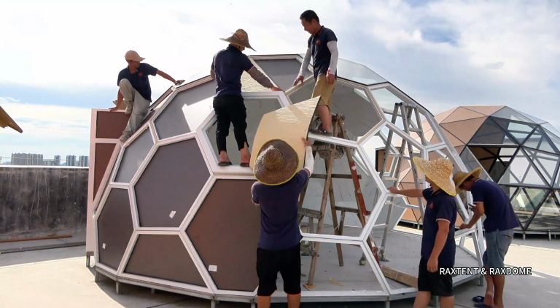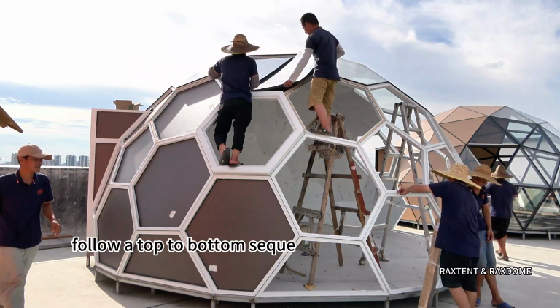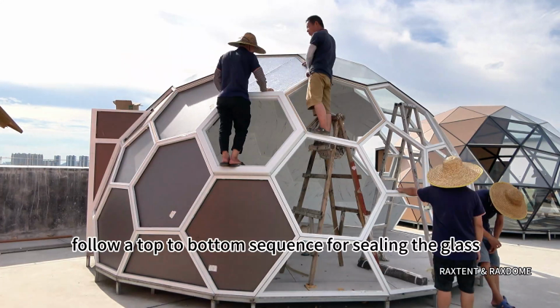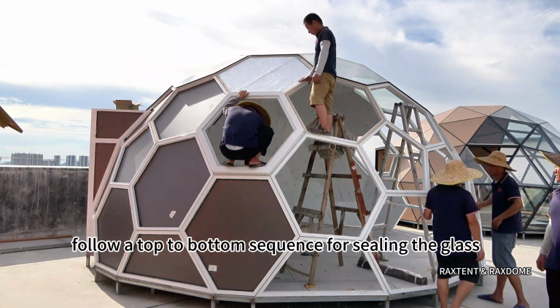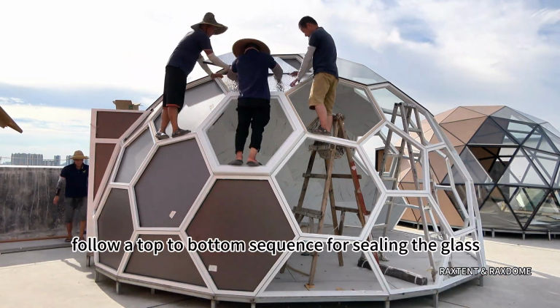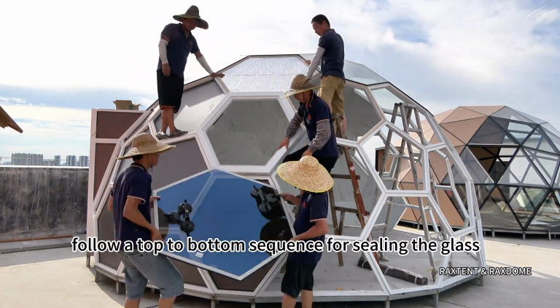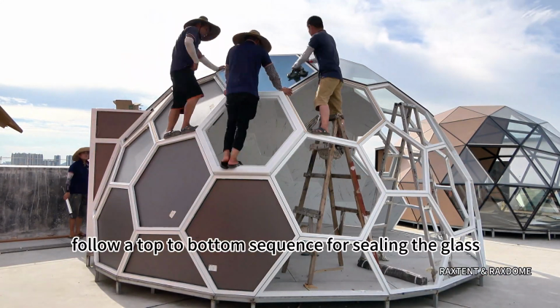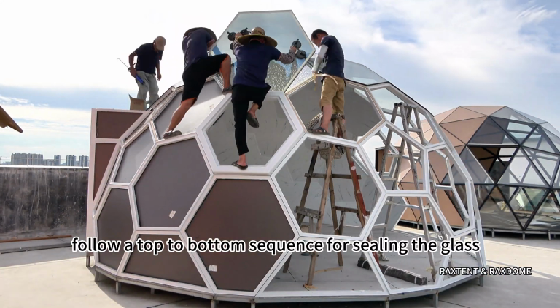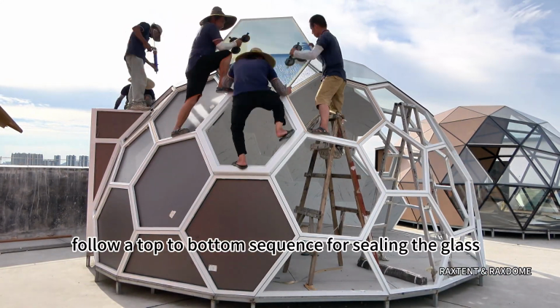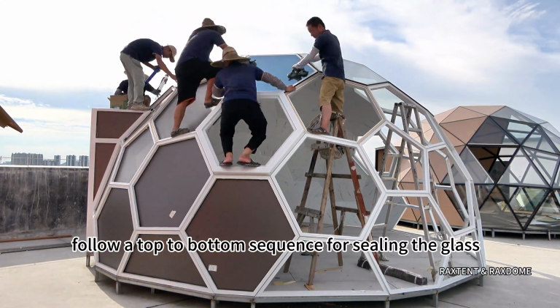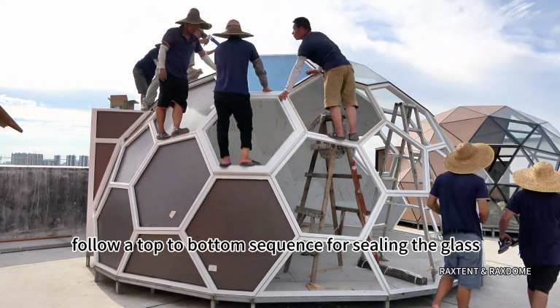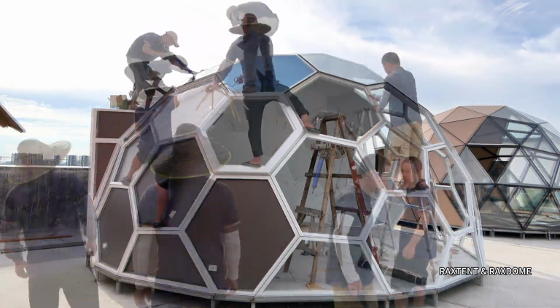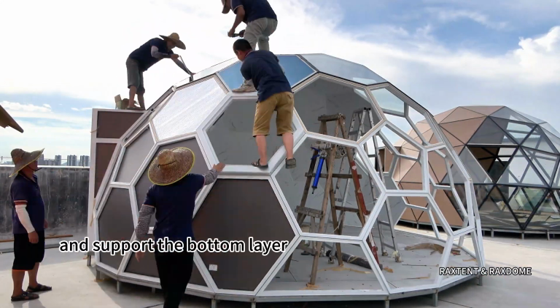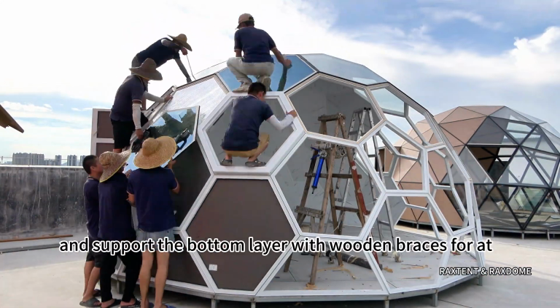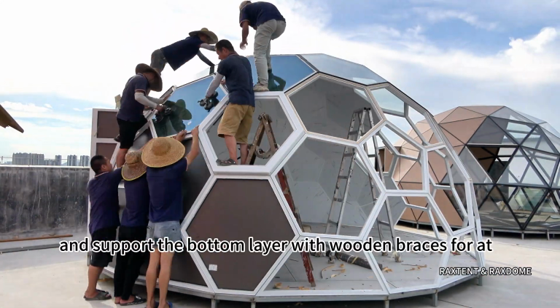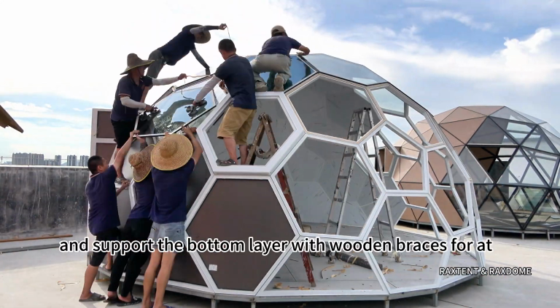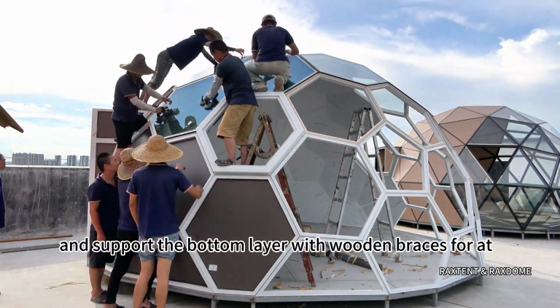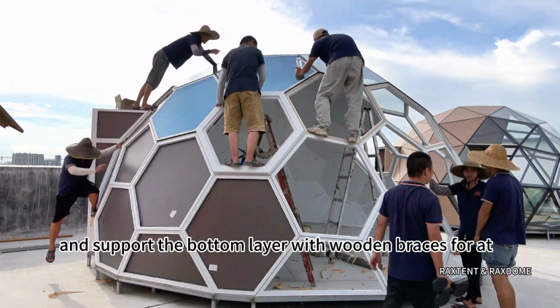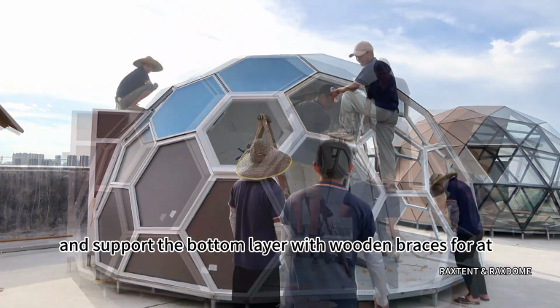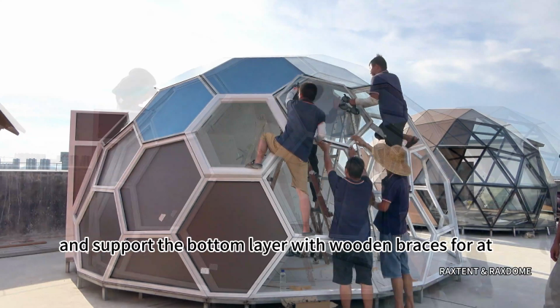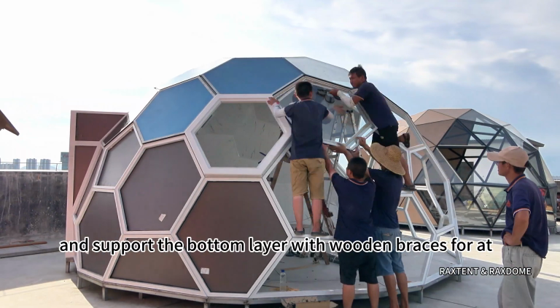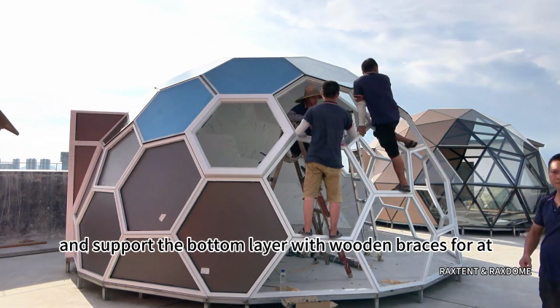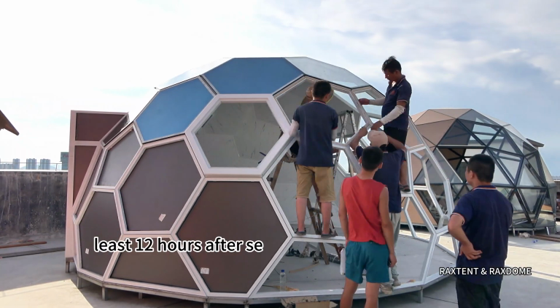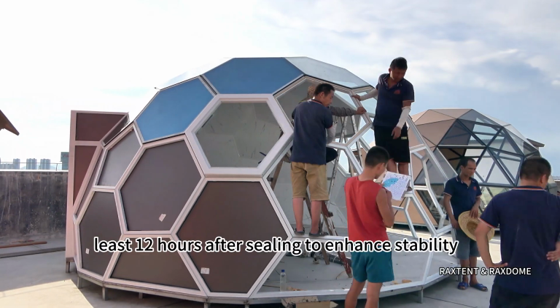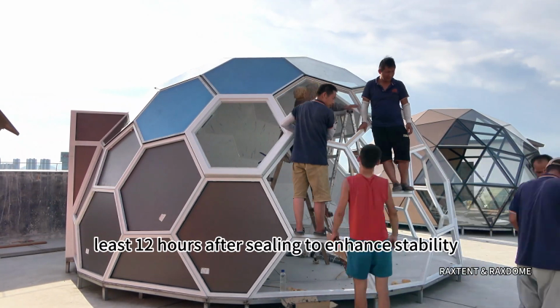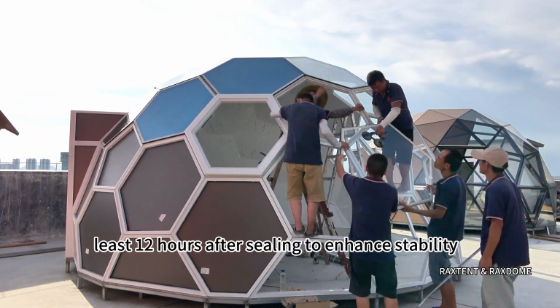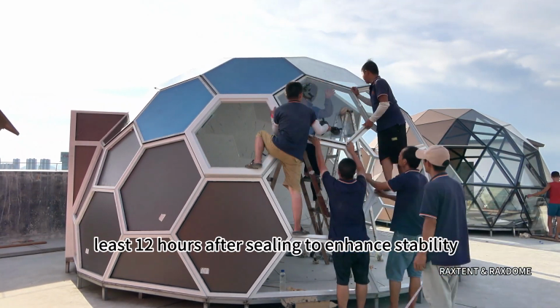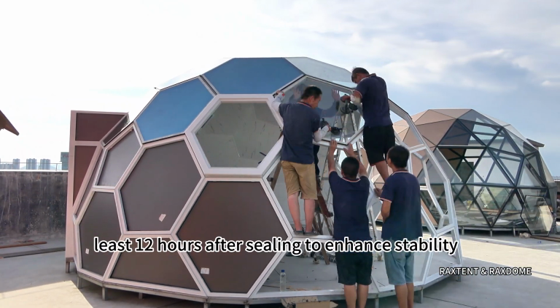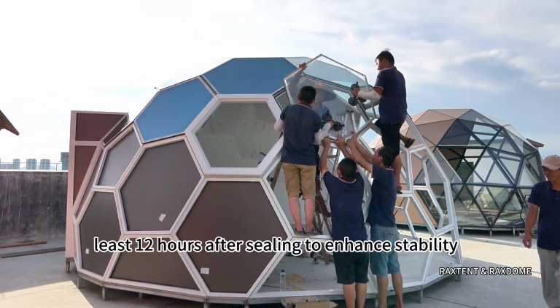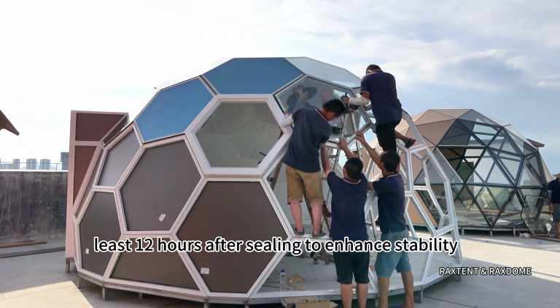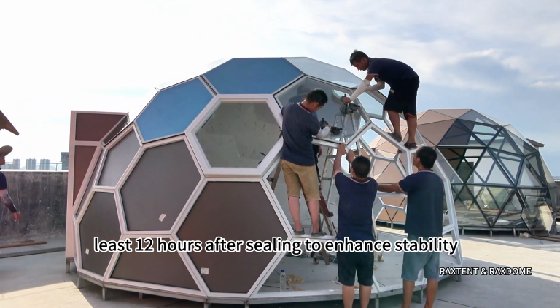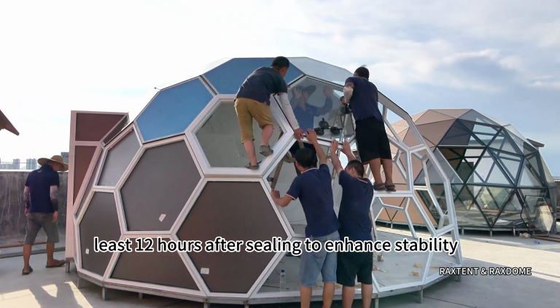Follow a top-to-bottom sequence for sealing the glass, and support the bottom layer with wooden braces for at least 12 hours after sealing to enhance stability.